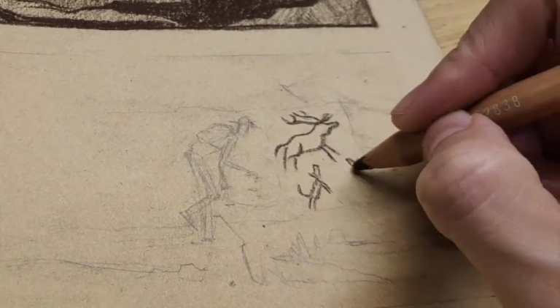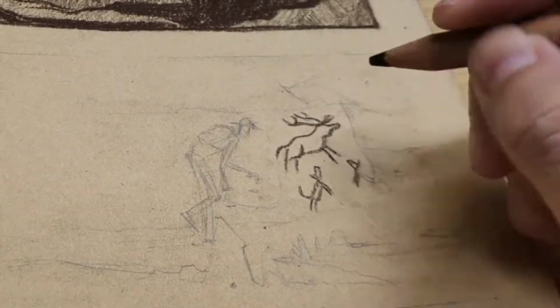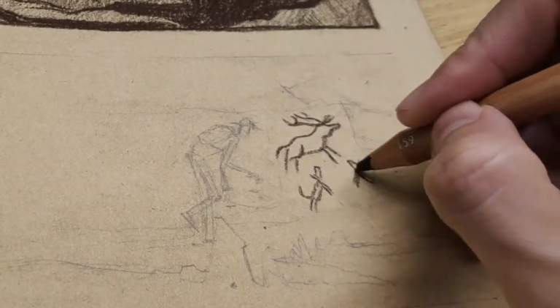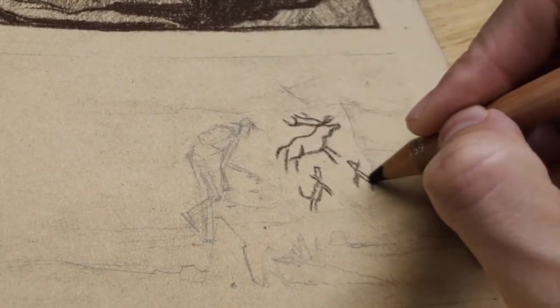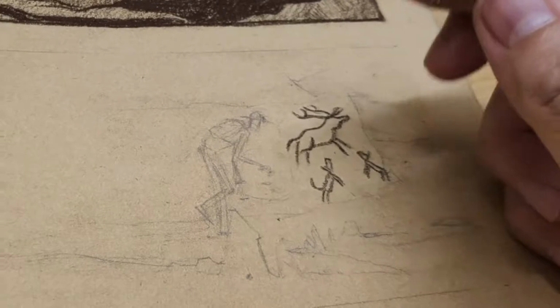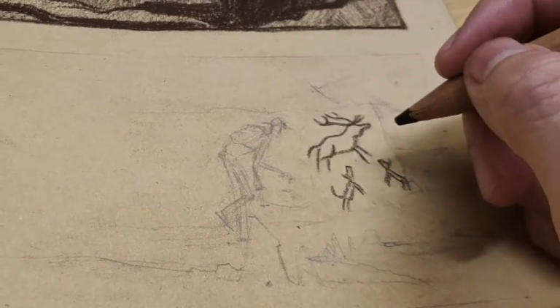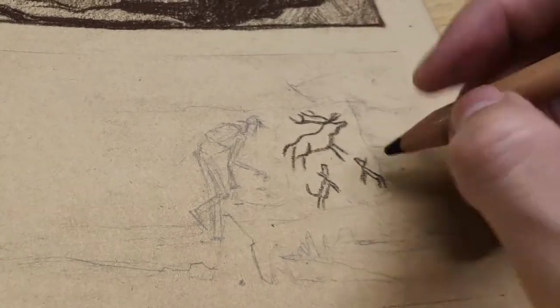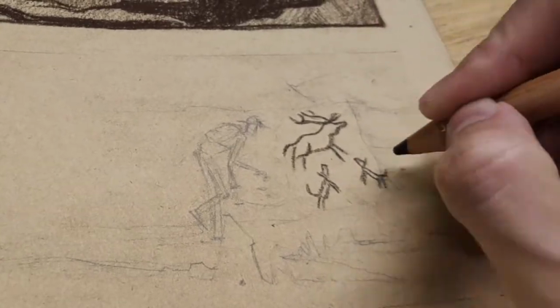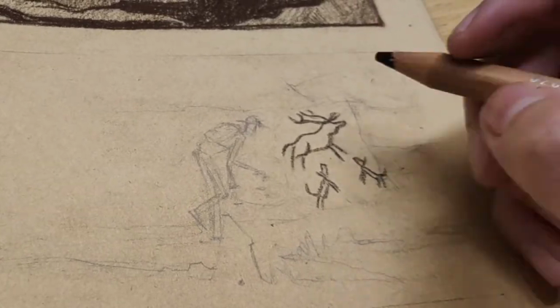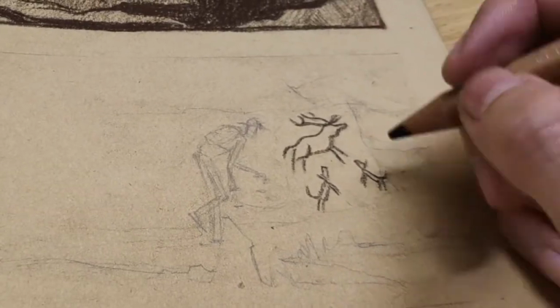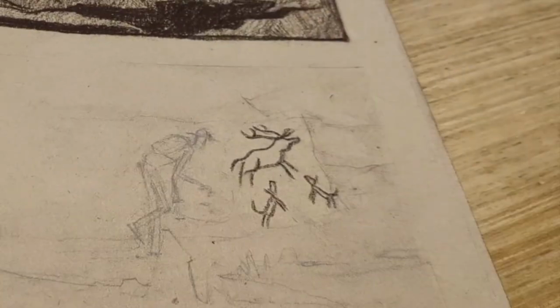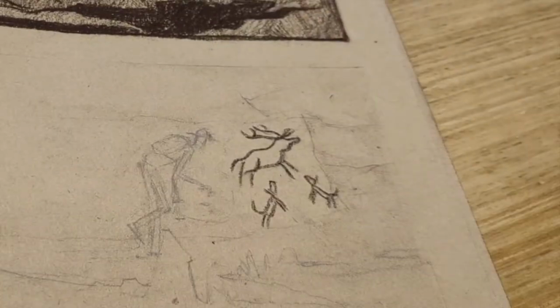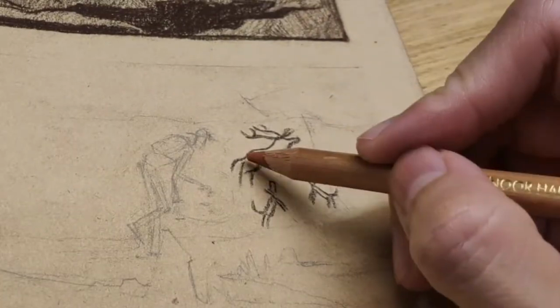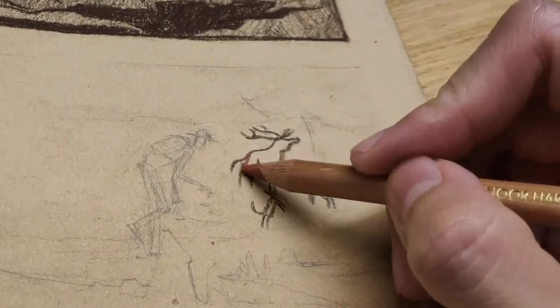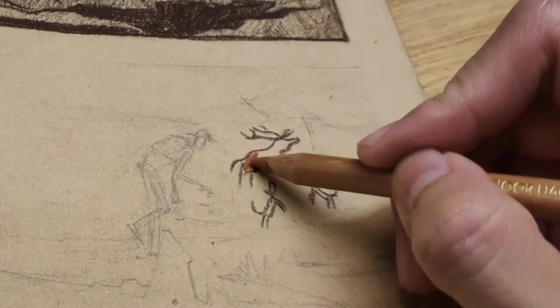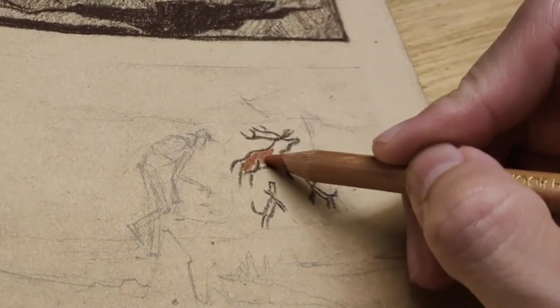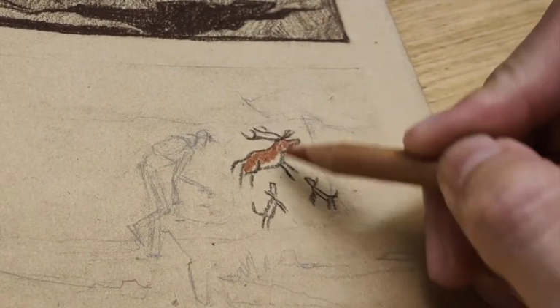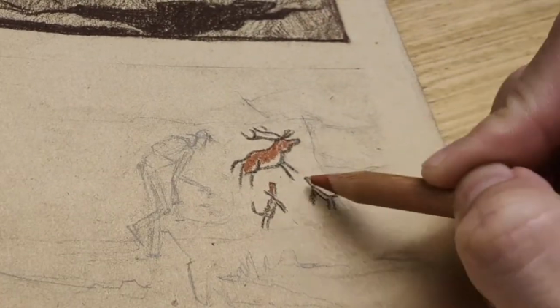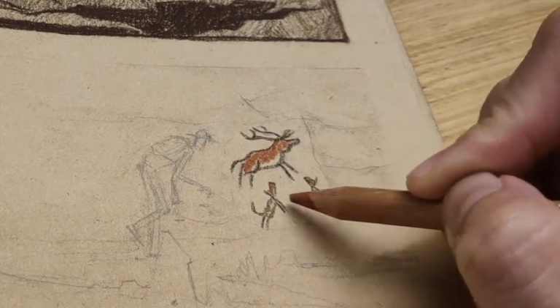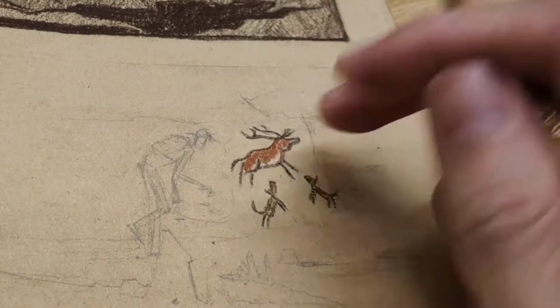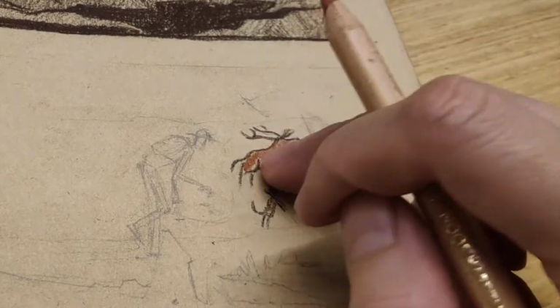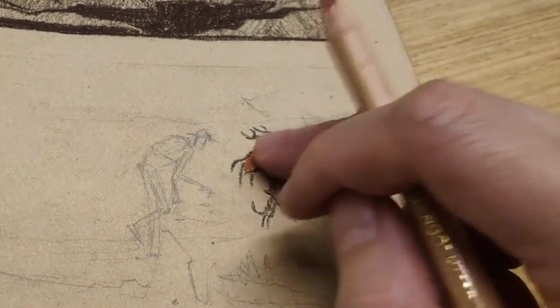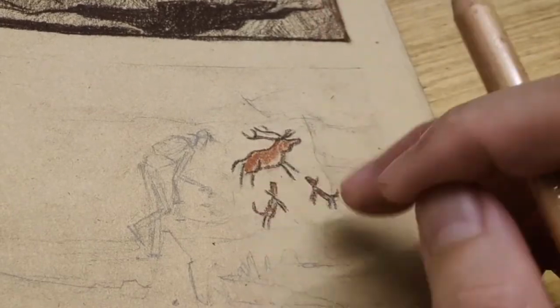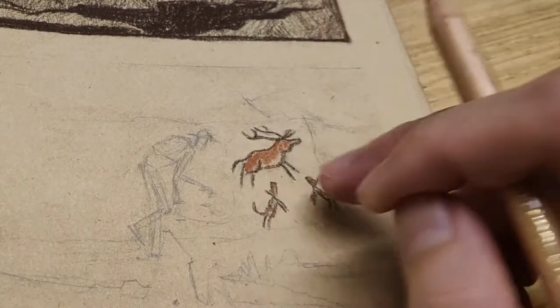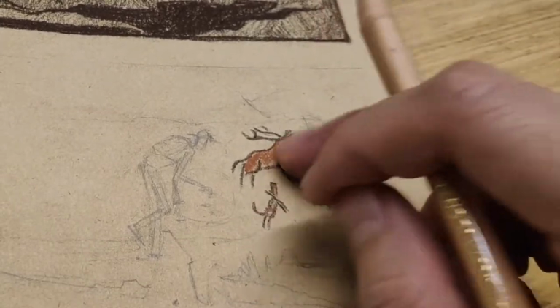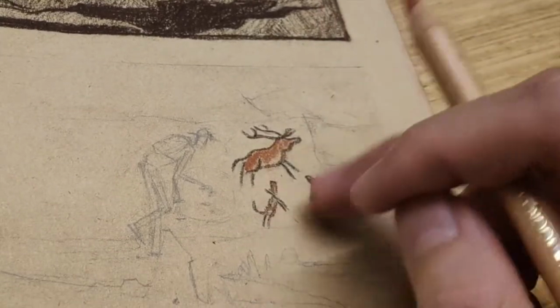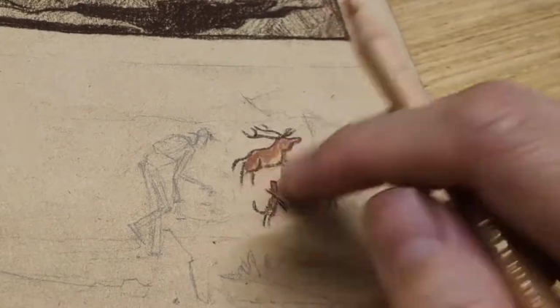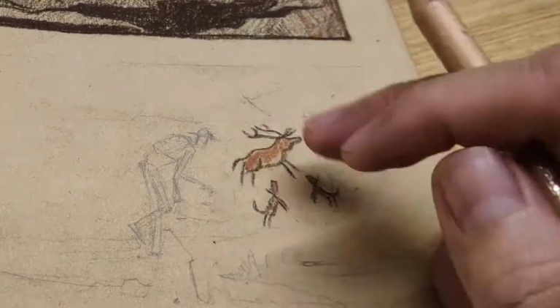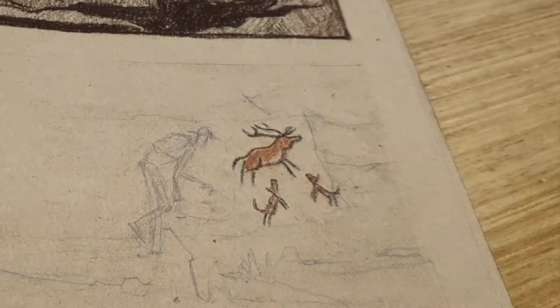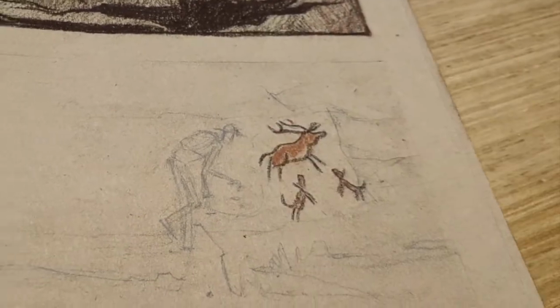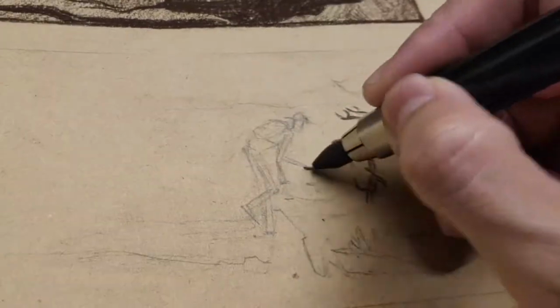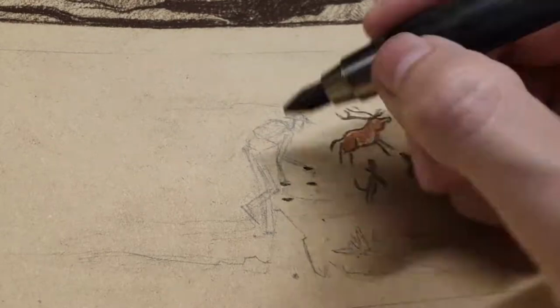I learned this from observing other people's works. The drawing doesn't have to look realistic for it to be convincing — it just needs to show a few details that look familiar in the real world.